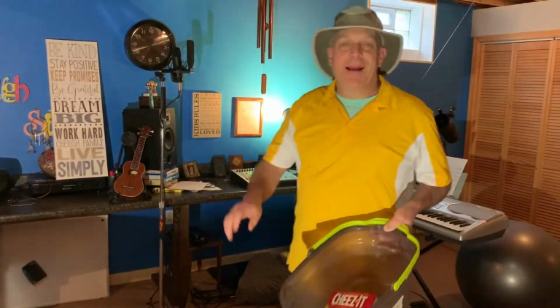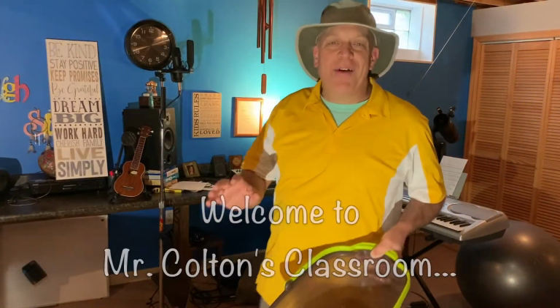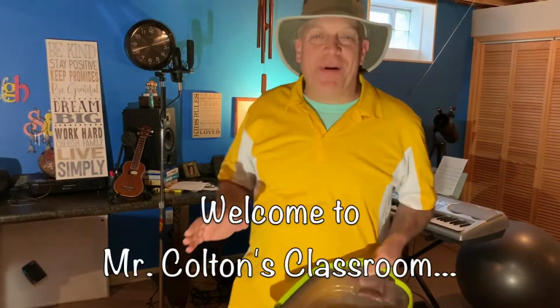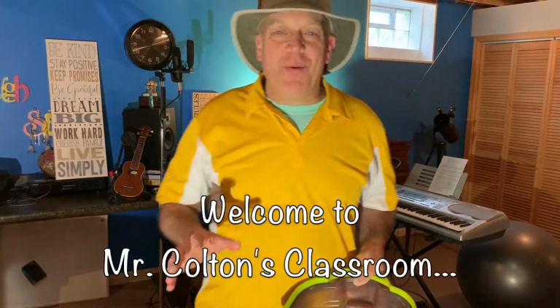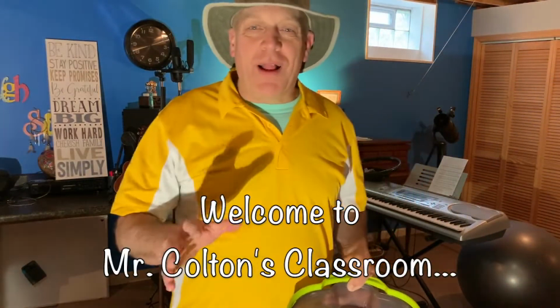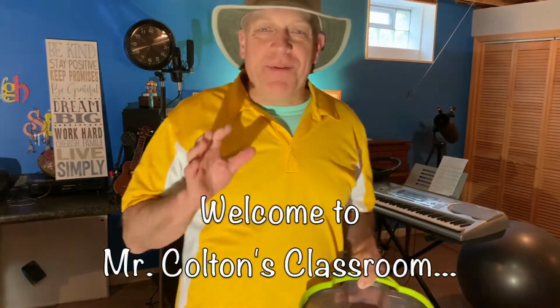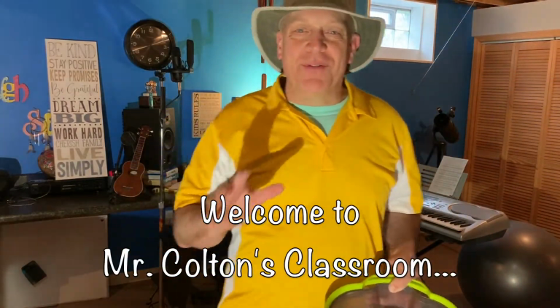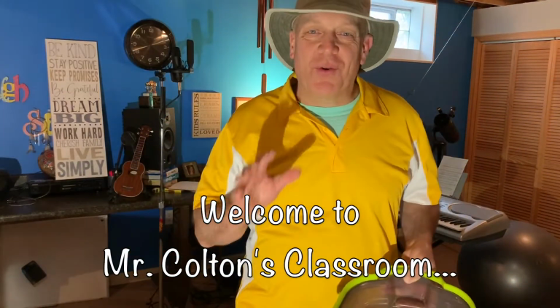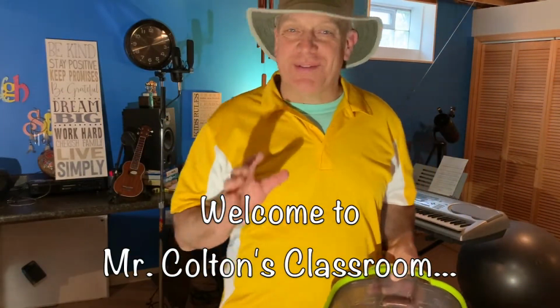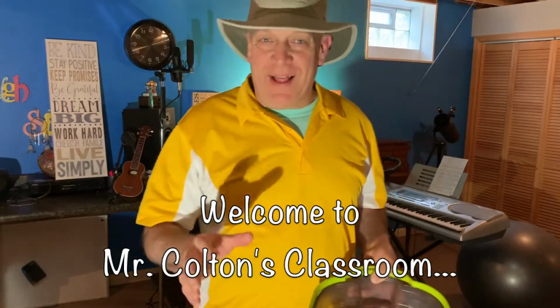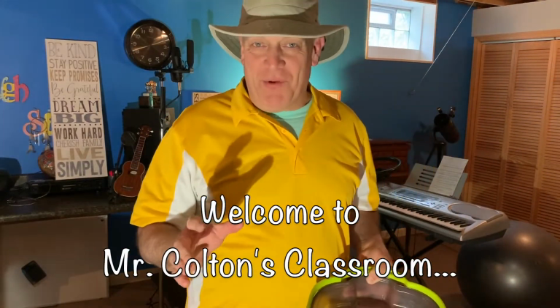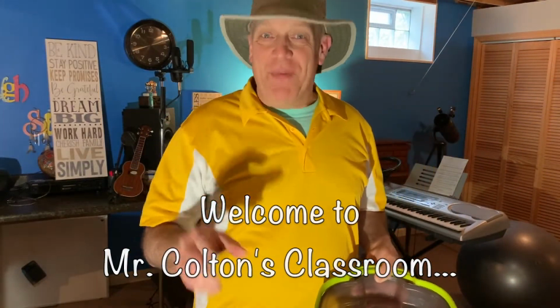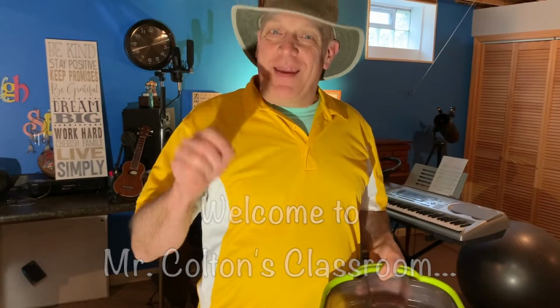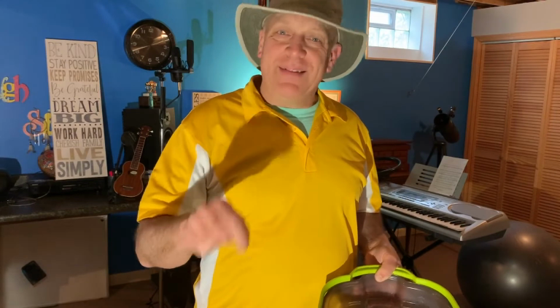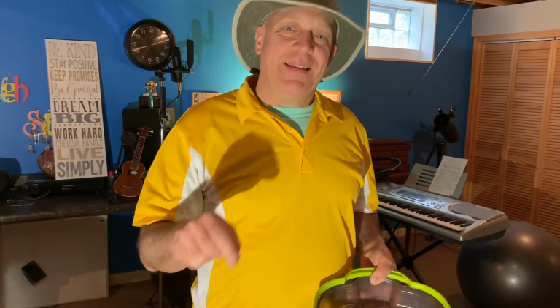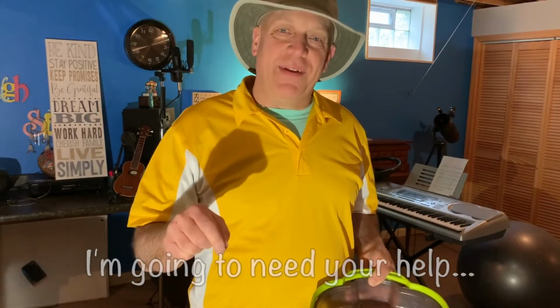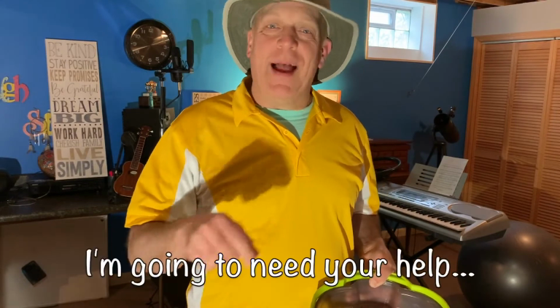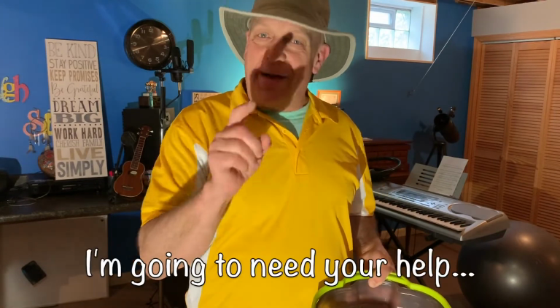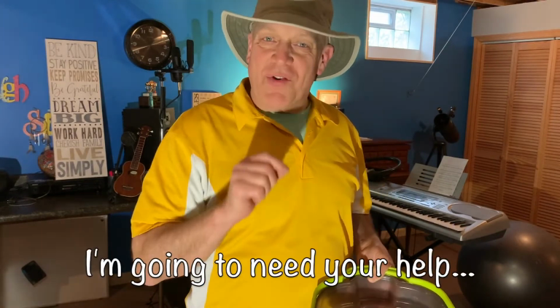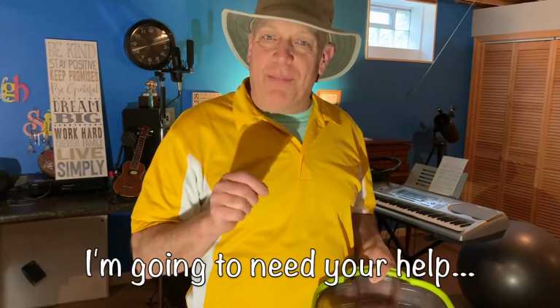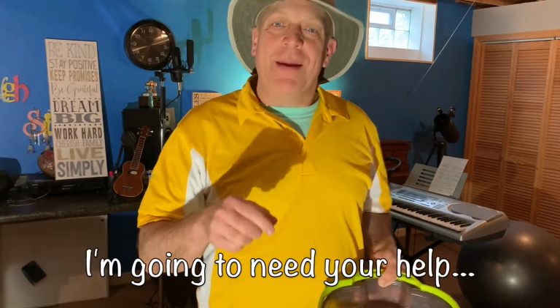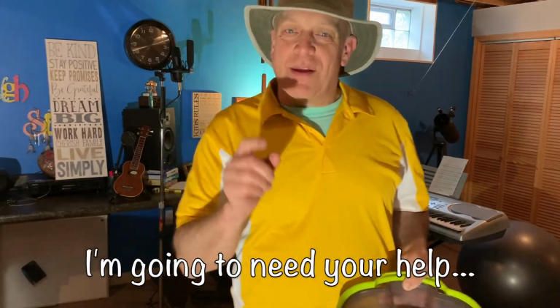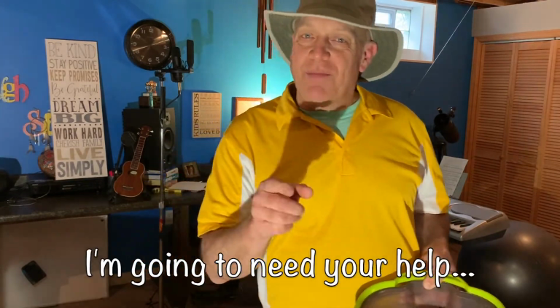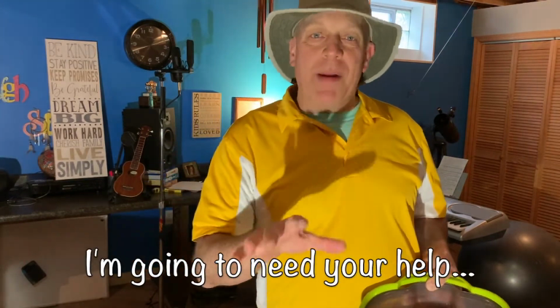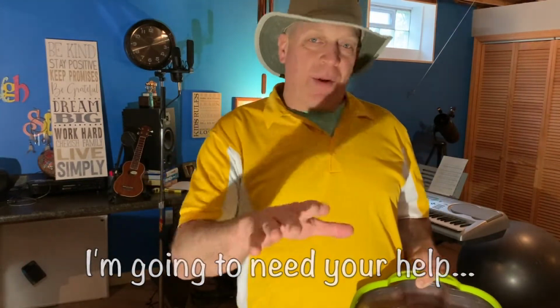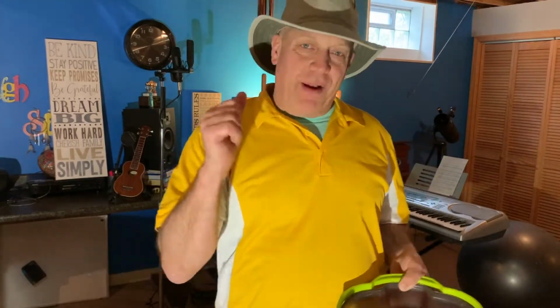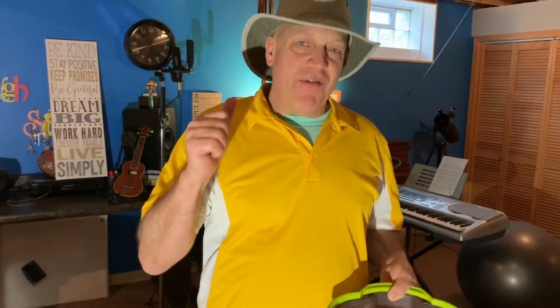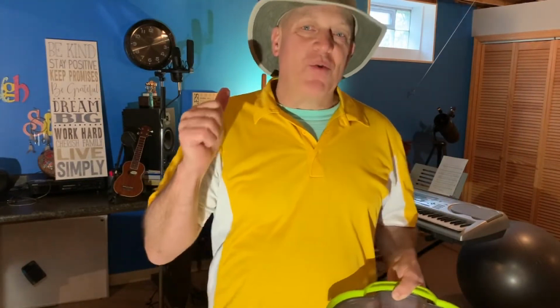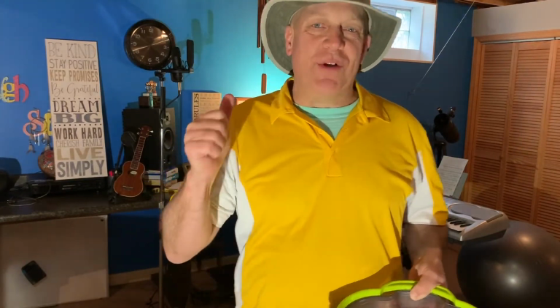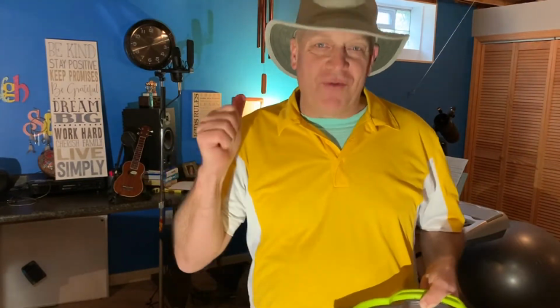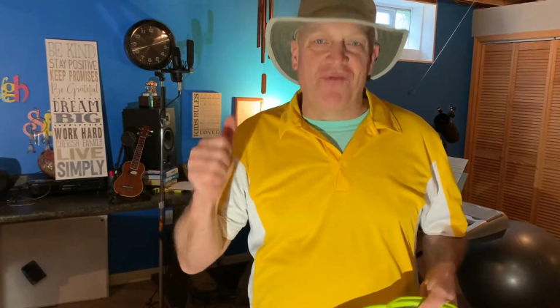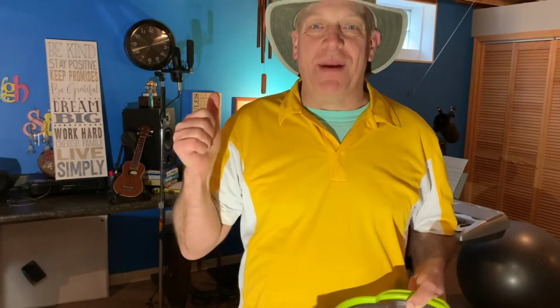Hi, everybody. Welcome to Mr. Colton's classroom. In this activity, I'm going to need your help. In just a moment, I'm going to put on a very cool country drumbeat.